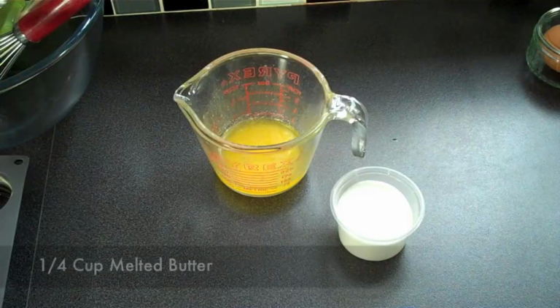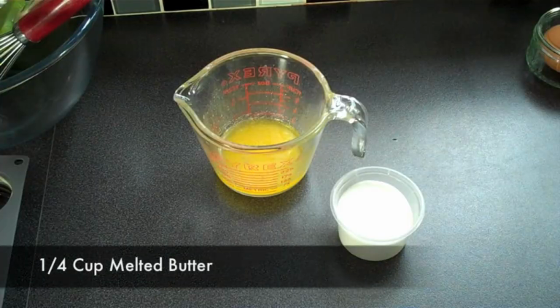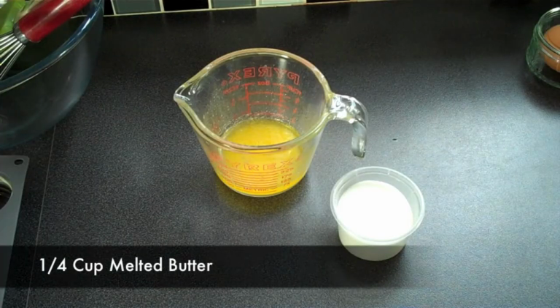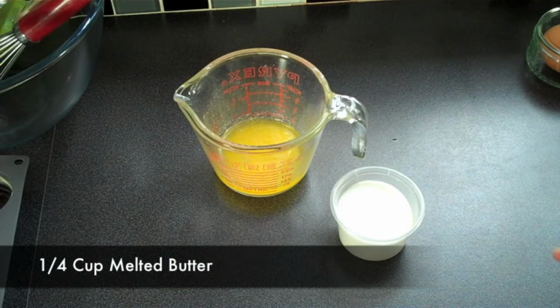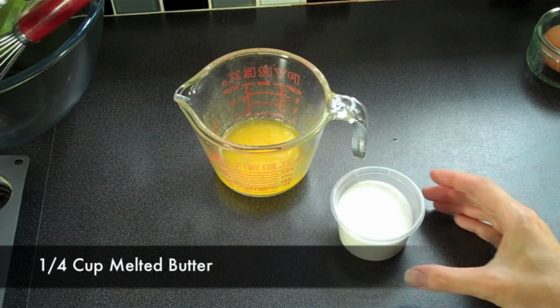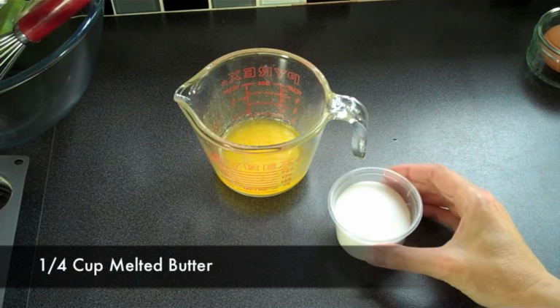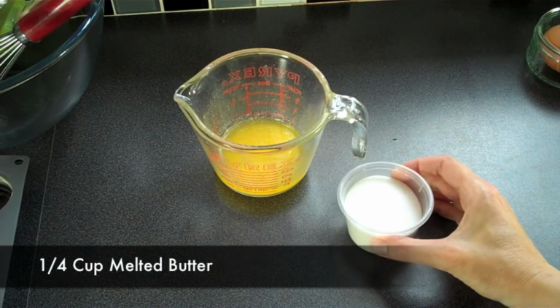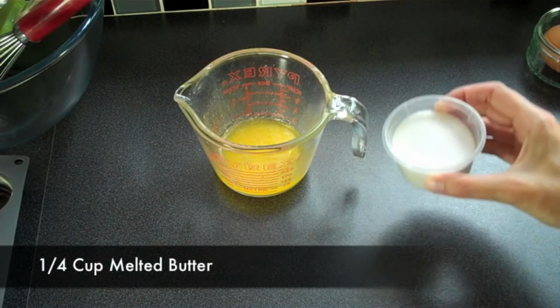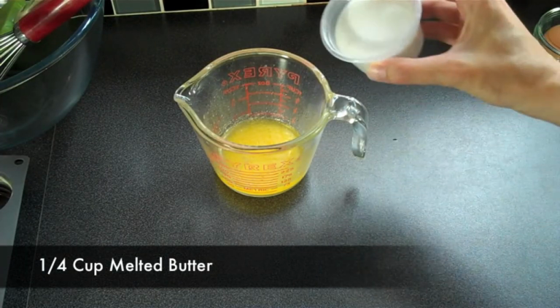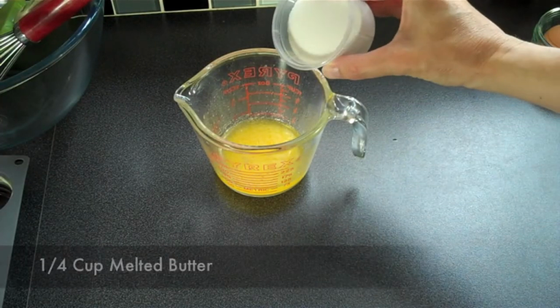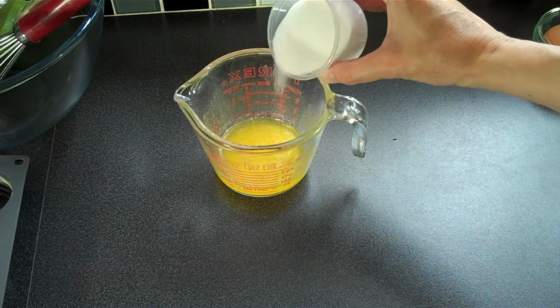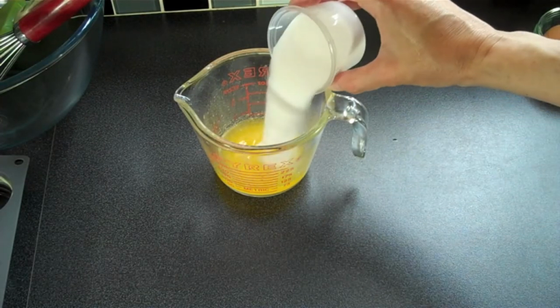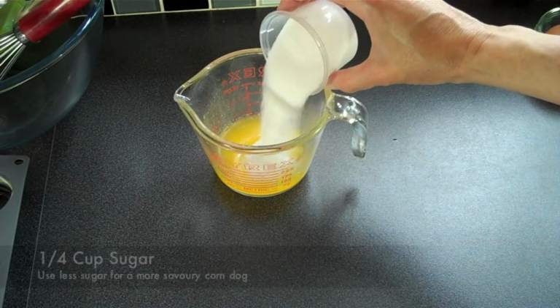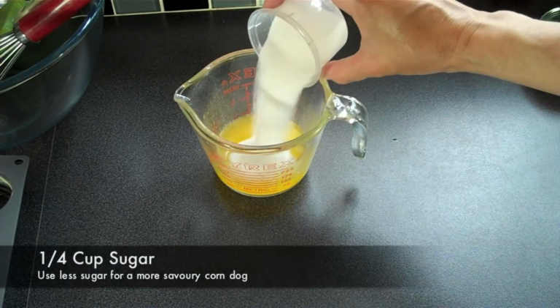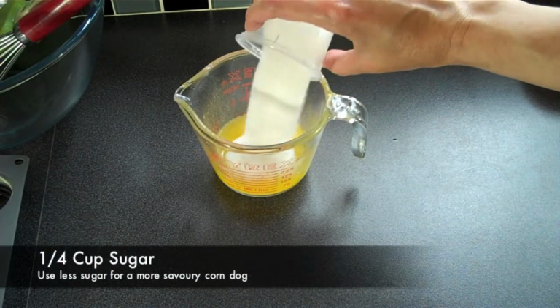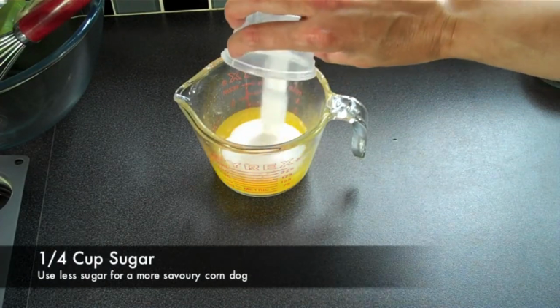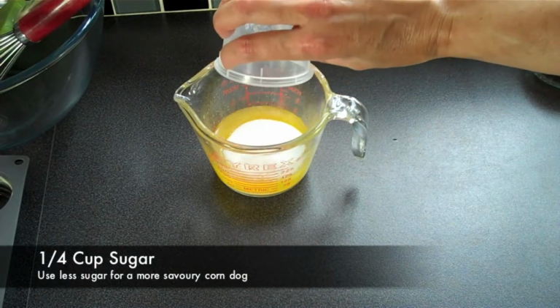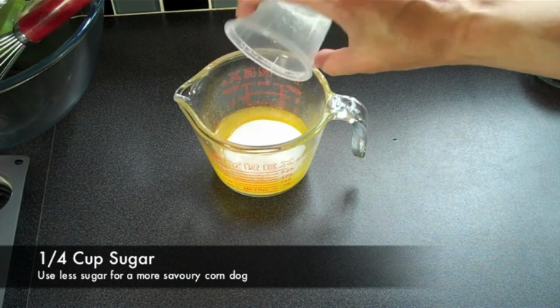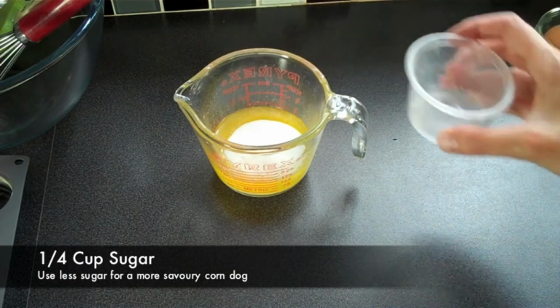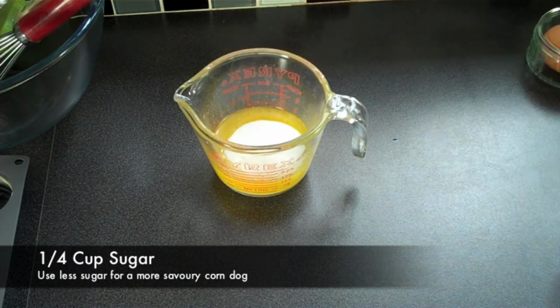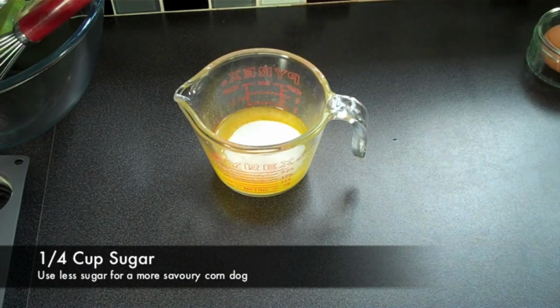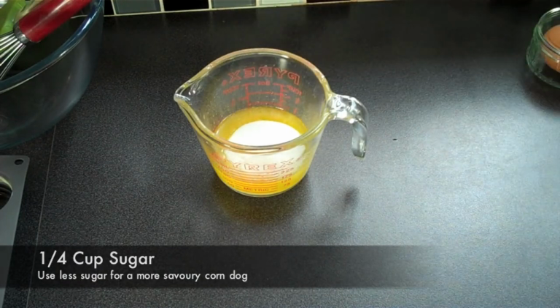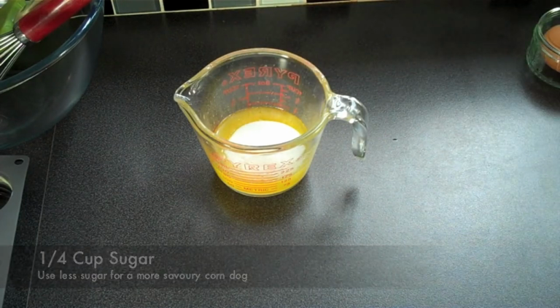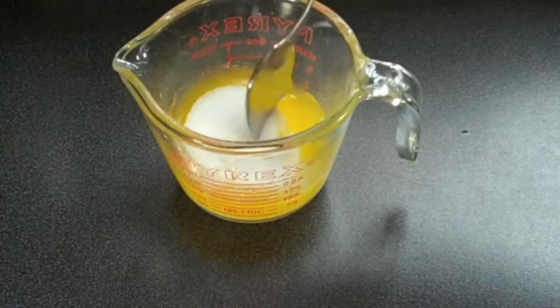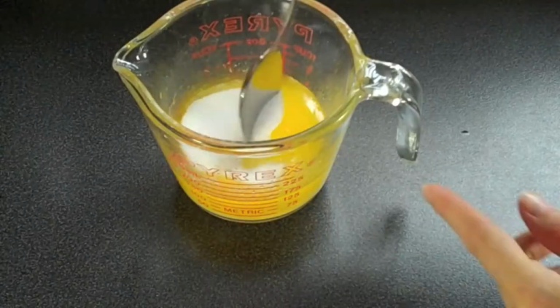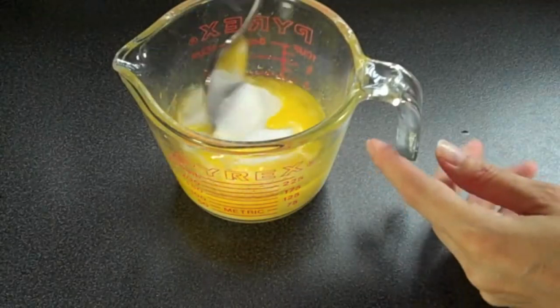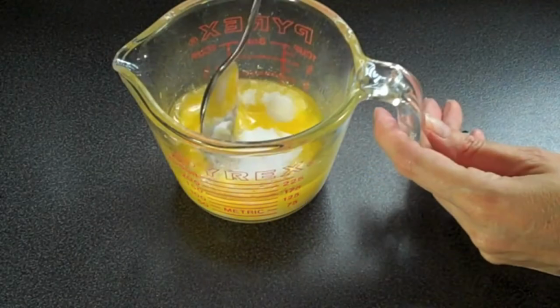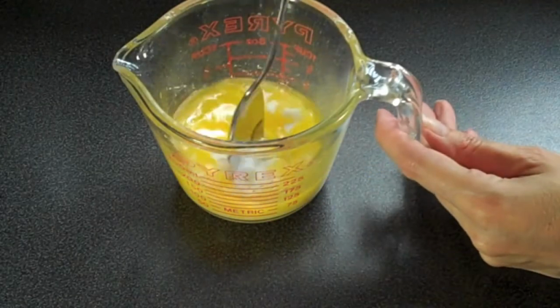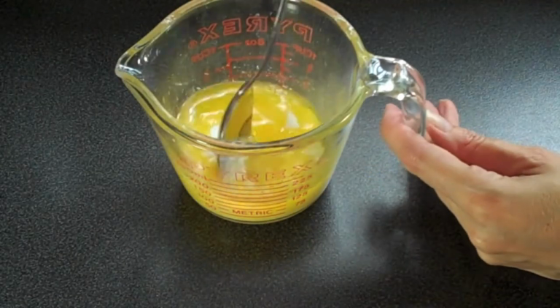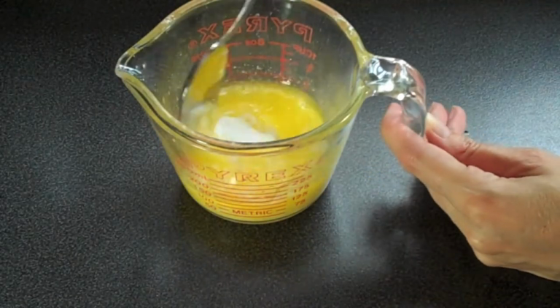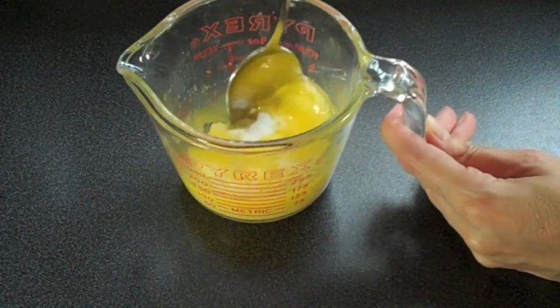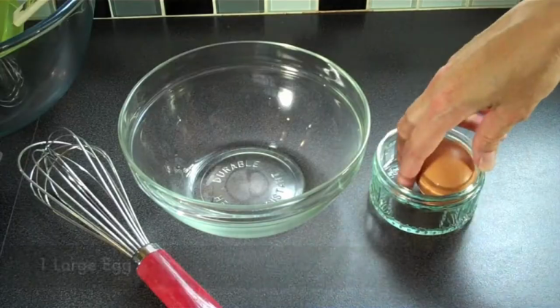To make our cornbread batter, we start with a quarter cup of melted butter combined with a quarter cup of sugar. If you want a more savory corn dog, you can omit the sugar altogether.